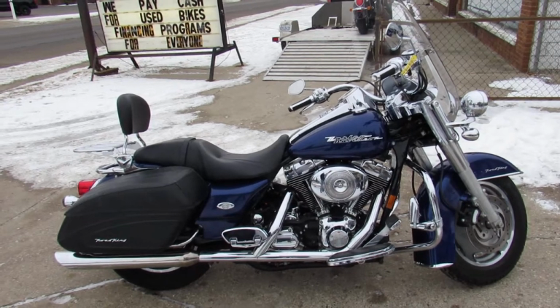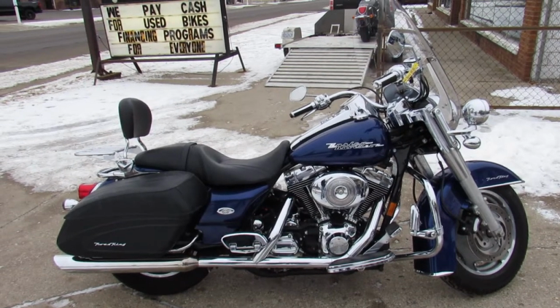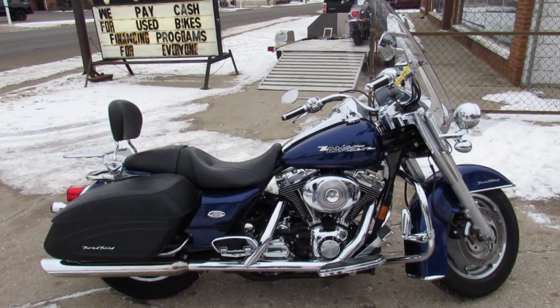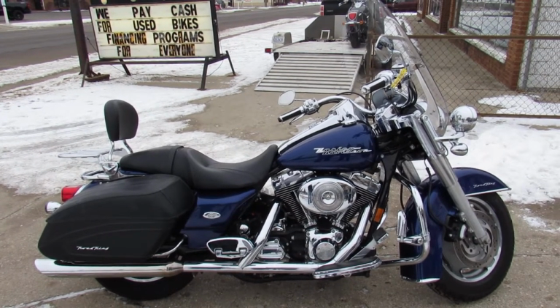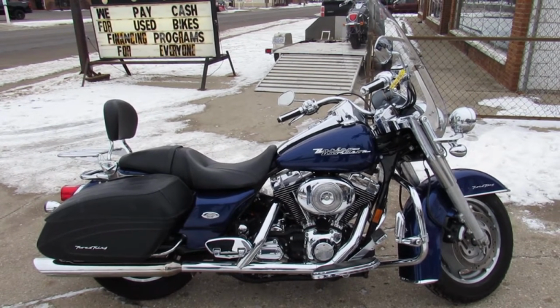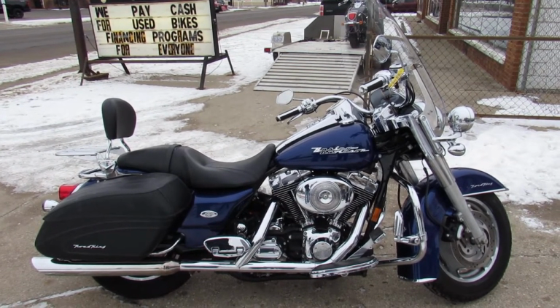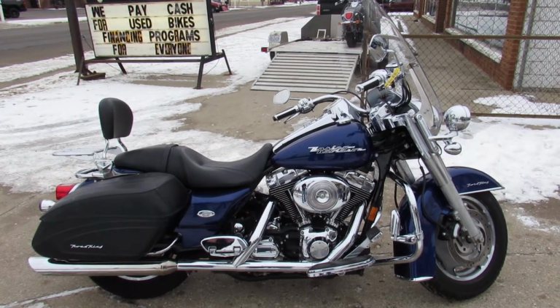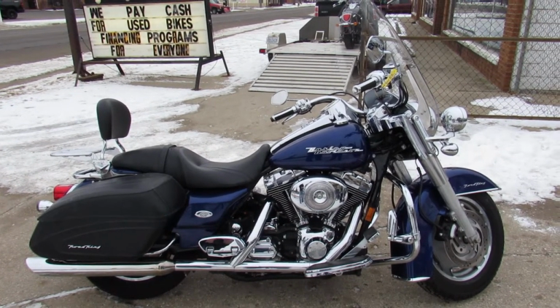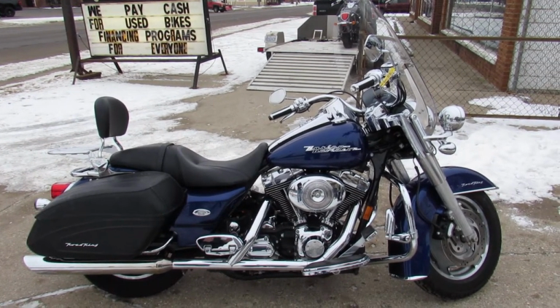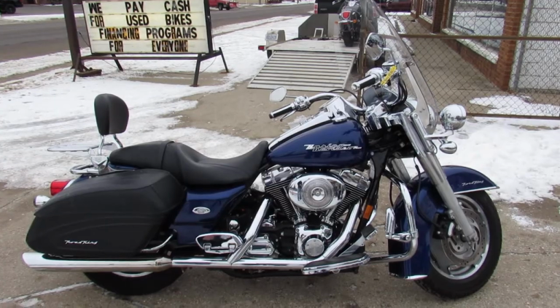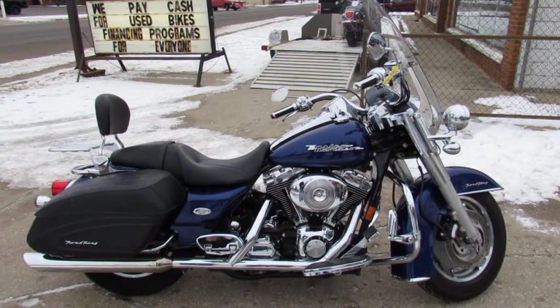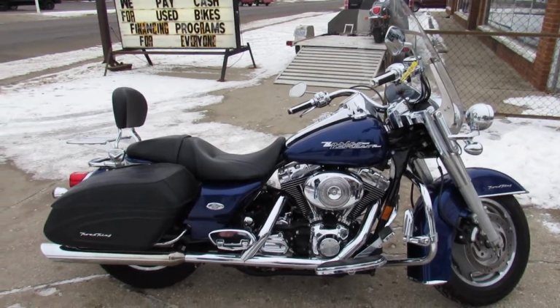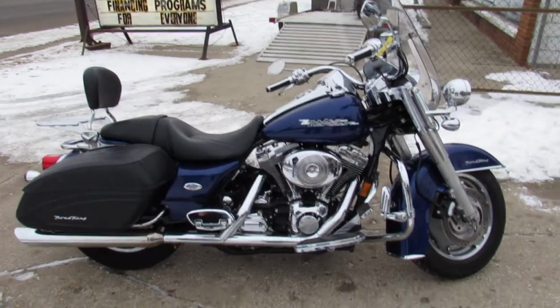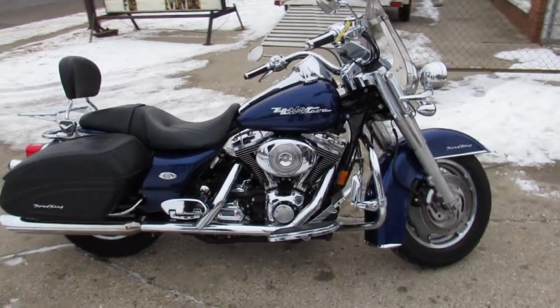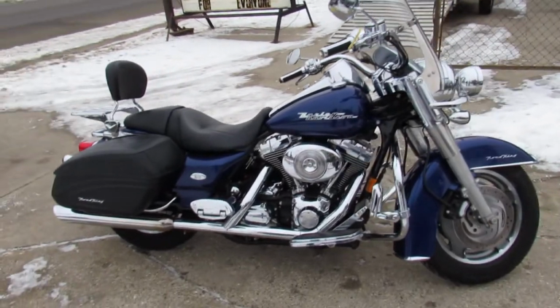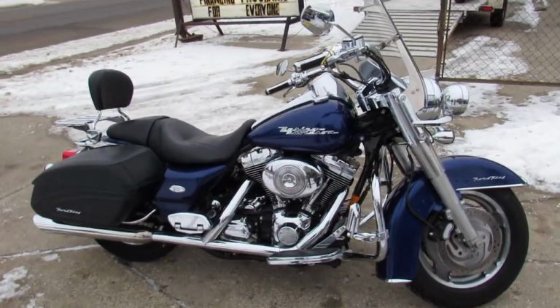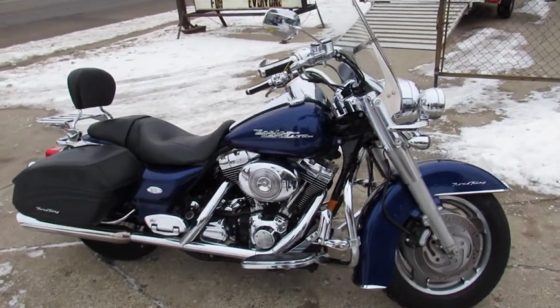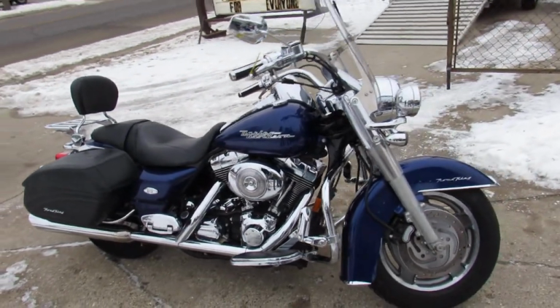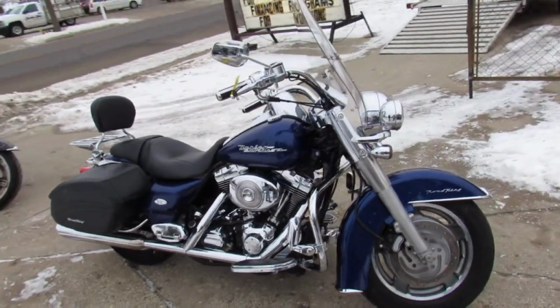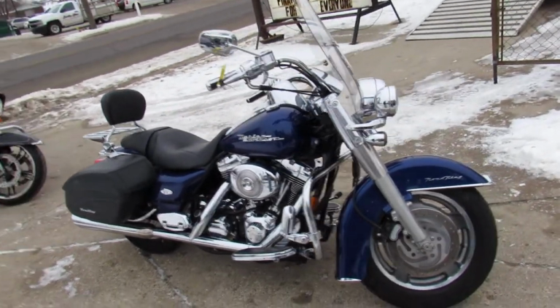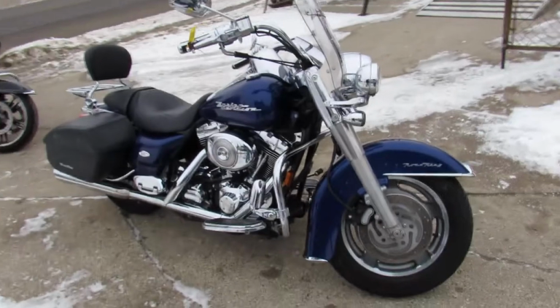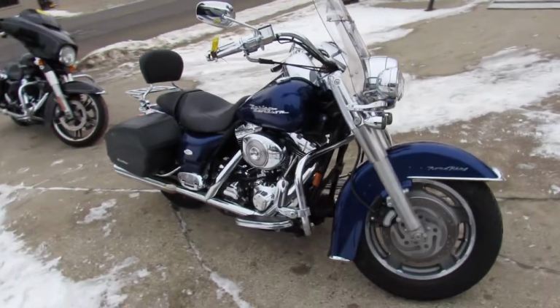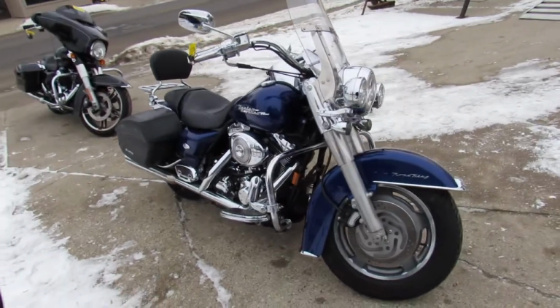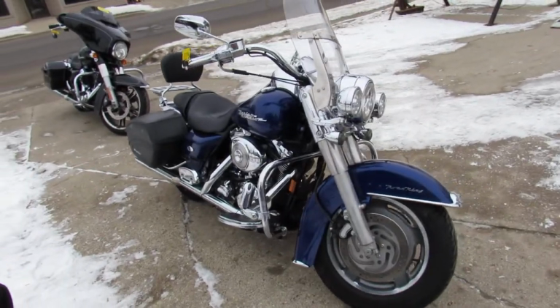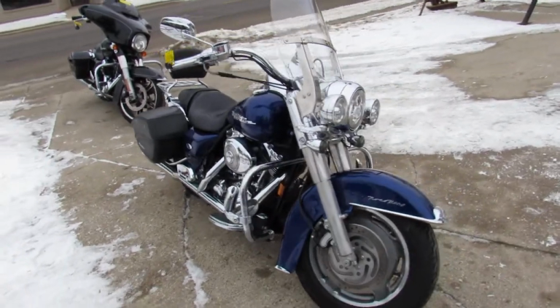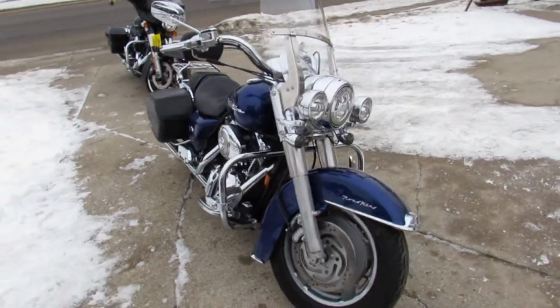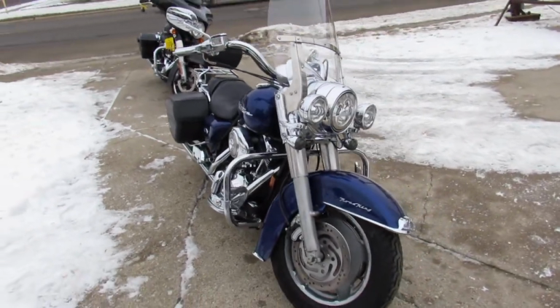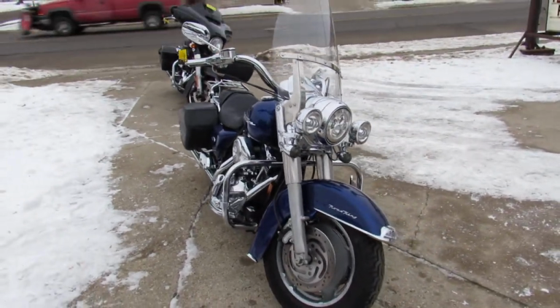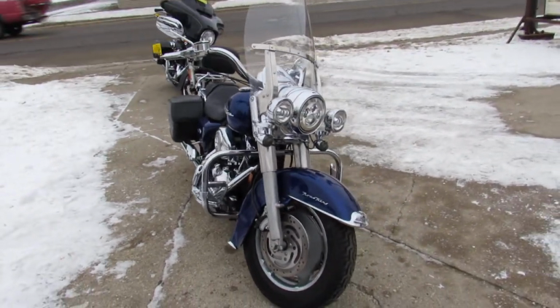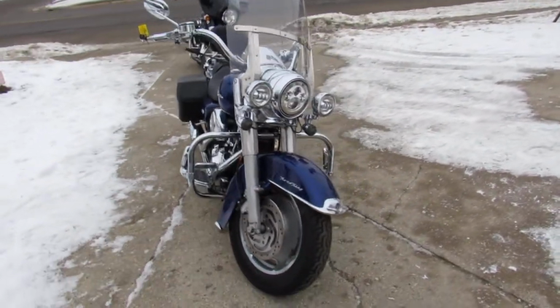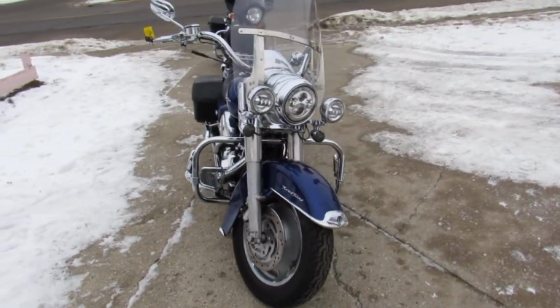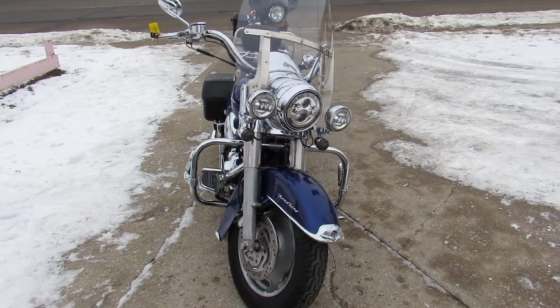What's going on guys? It's used Harley-Davidson headquarters here at Approval Powersports. We've got over 400 used Harleys. The one we're doing a video on is a 2006 Harley-Davidson Road King Custom. It's a hard-to-find color — this deep cobalt blue.